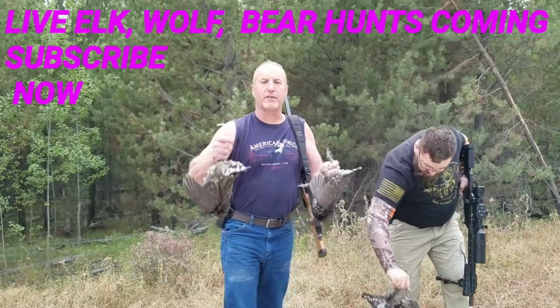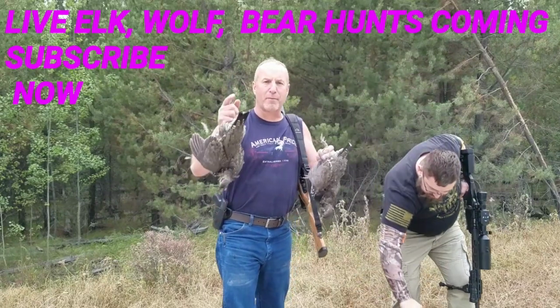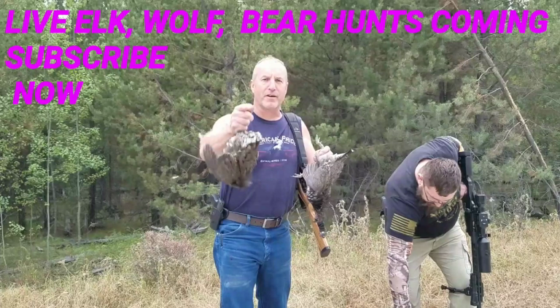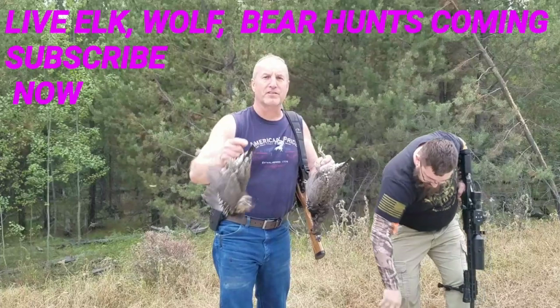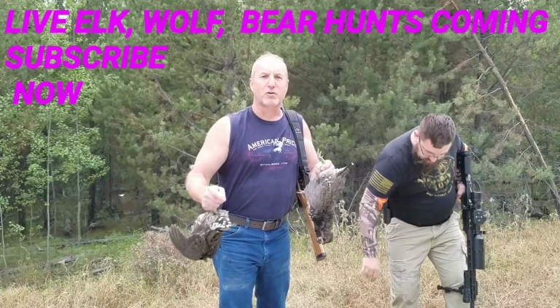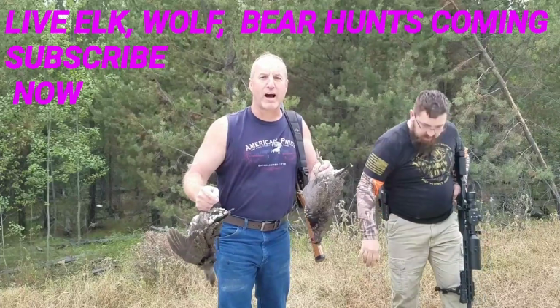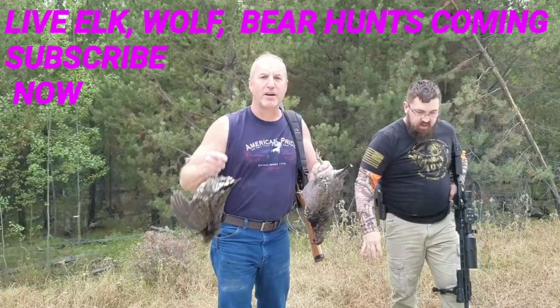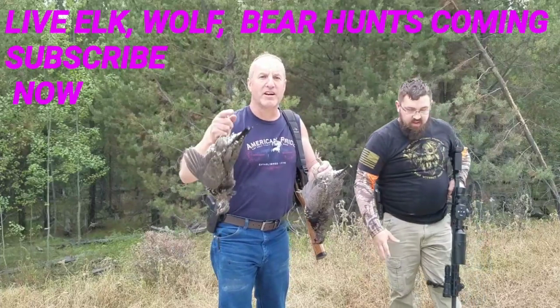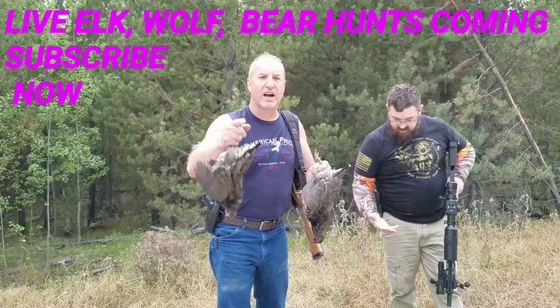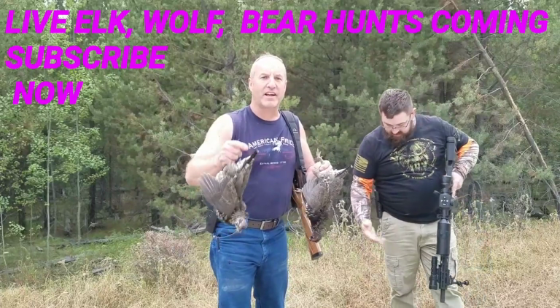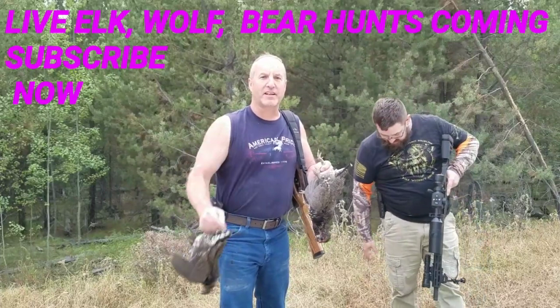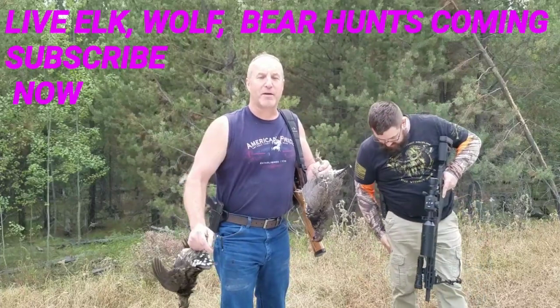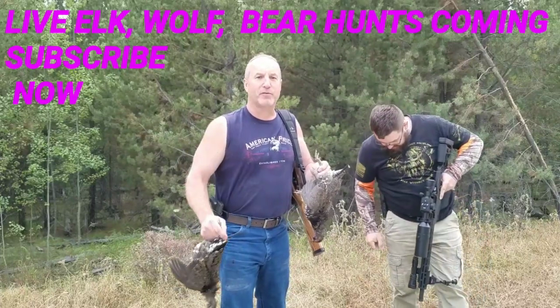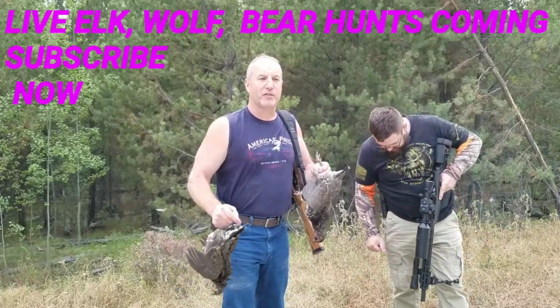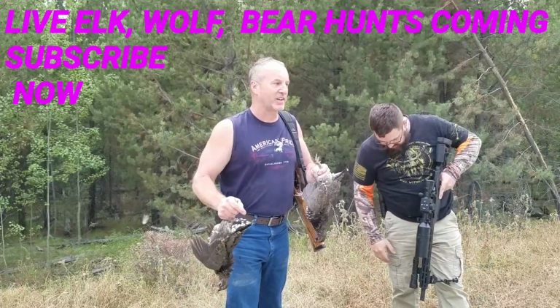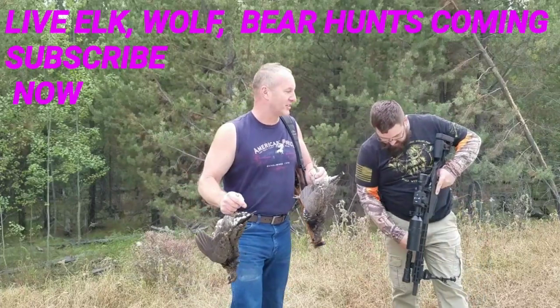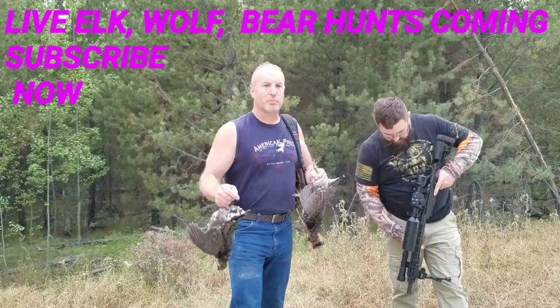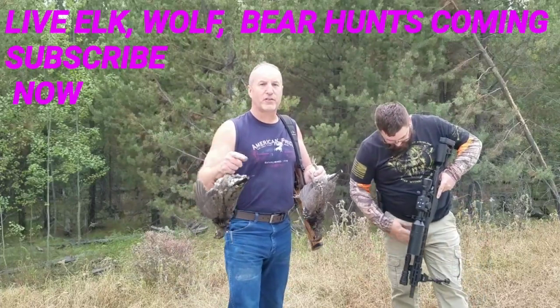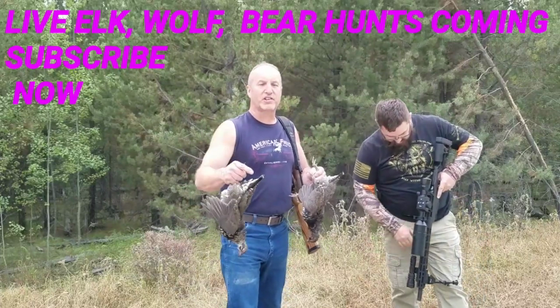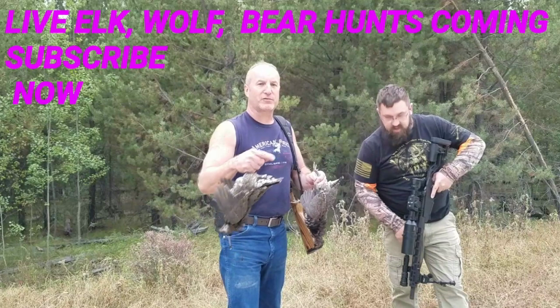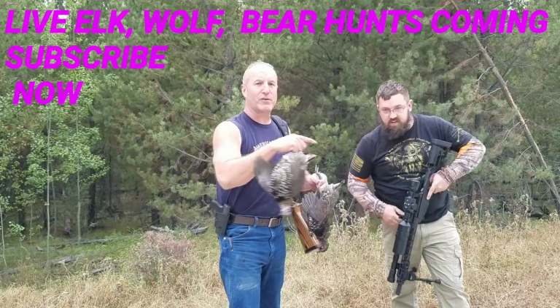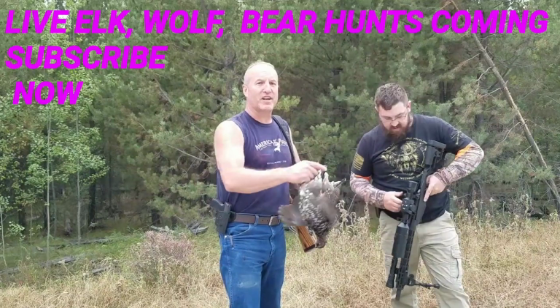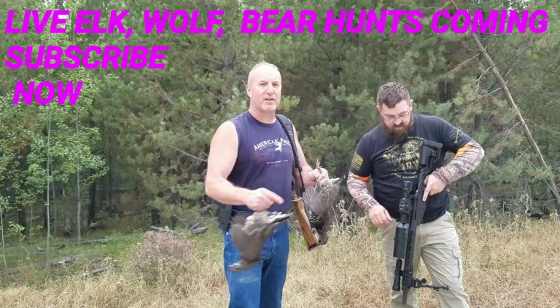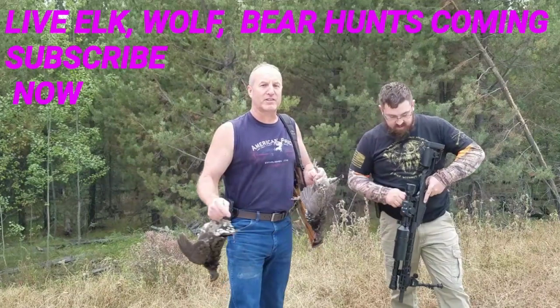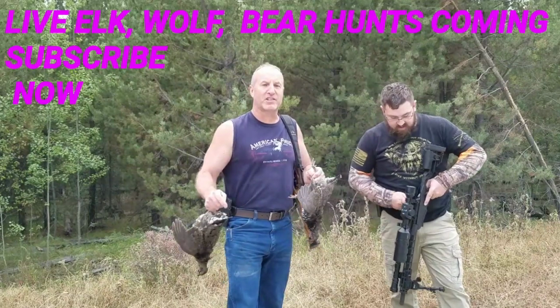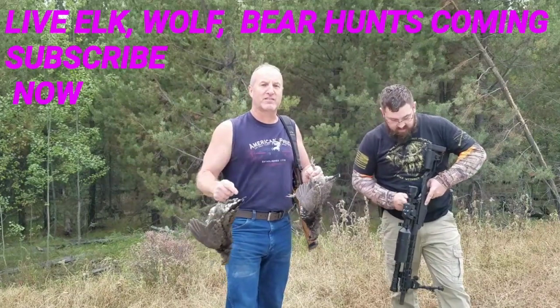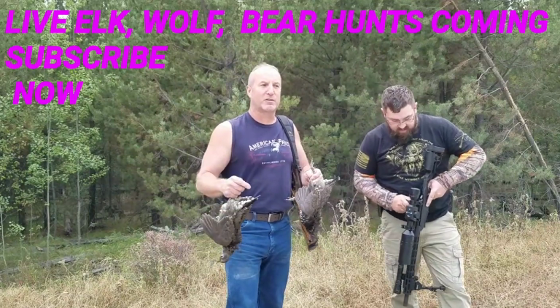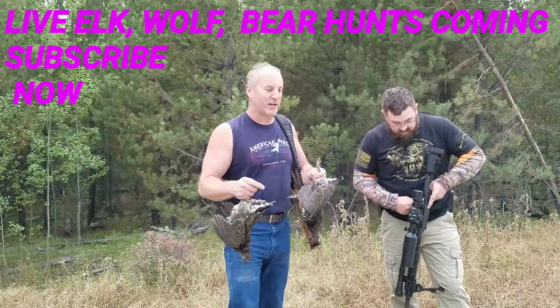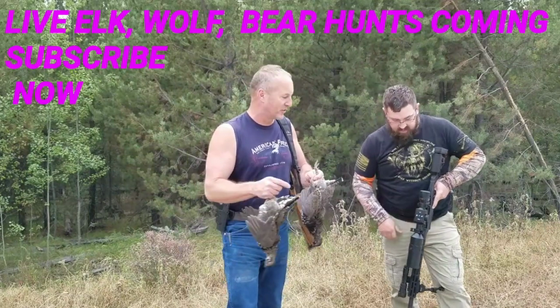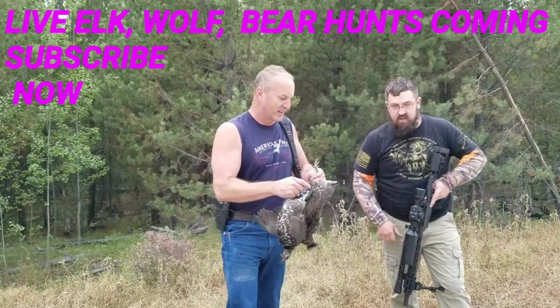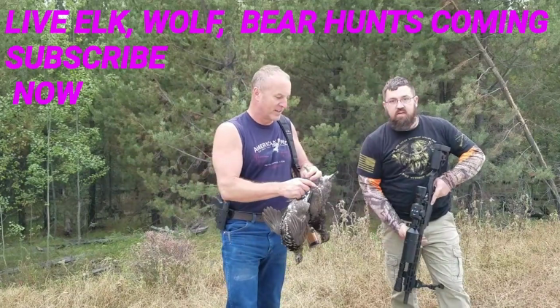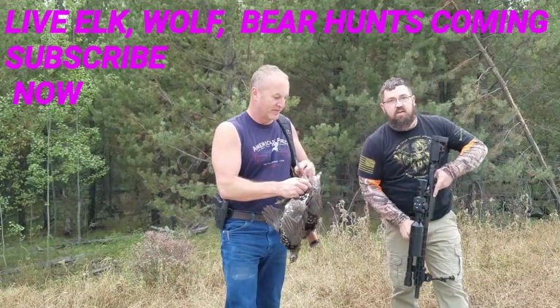Remember, subscribe, like, and click that bell for notifications for both of our channels — Forever Free Gunner and Montana John's Outdoor Adventures.